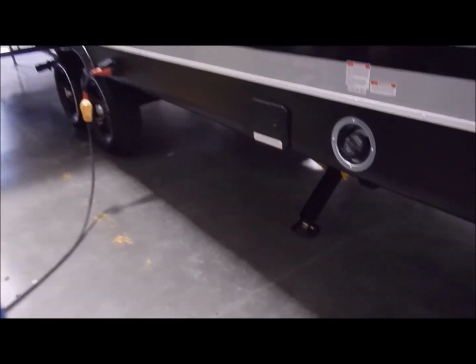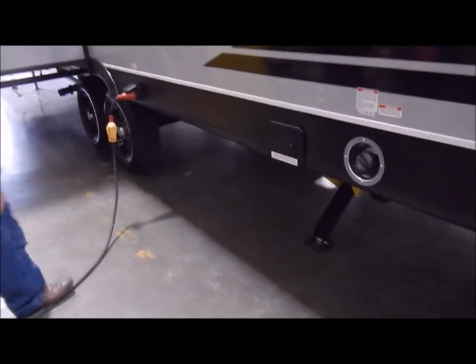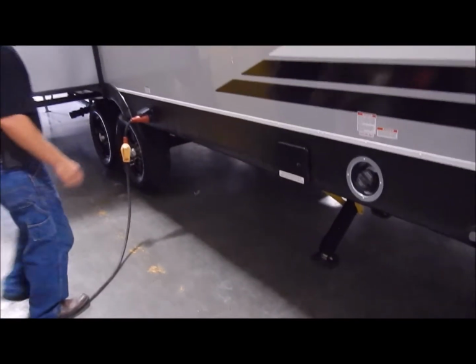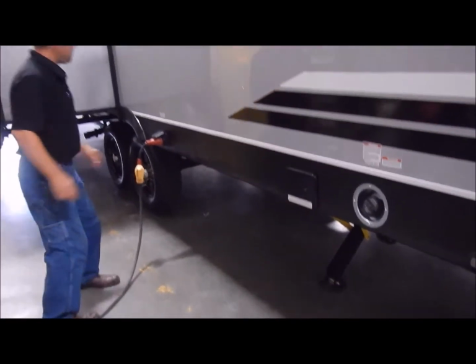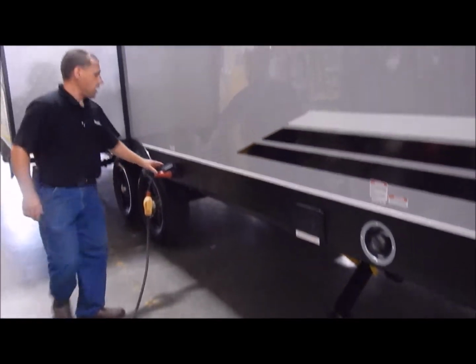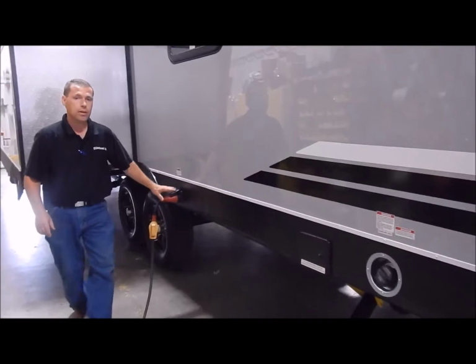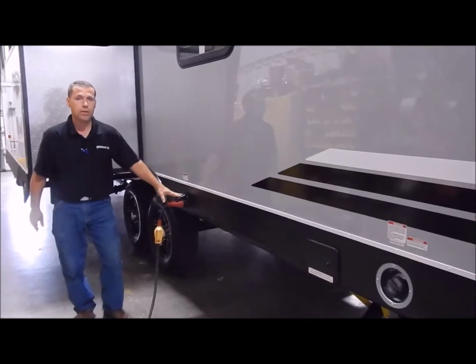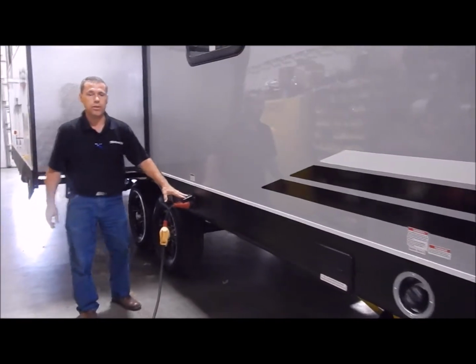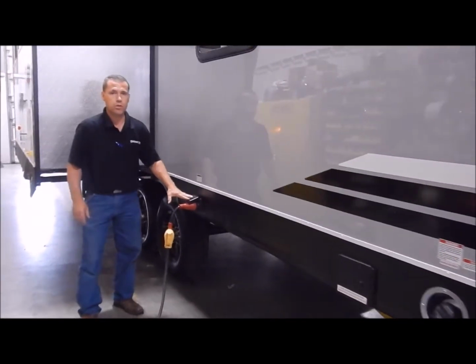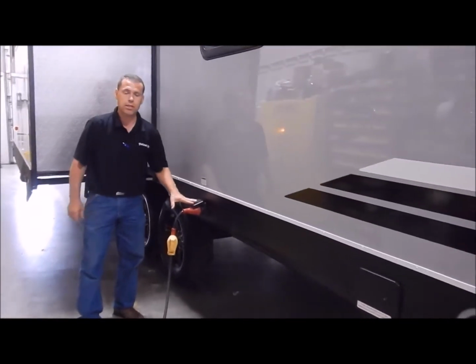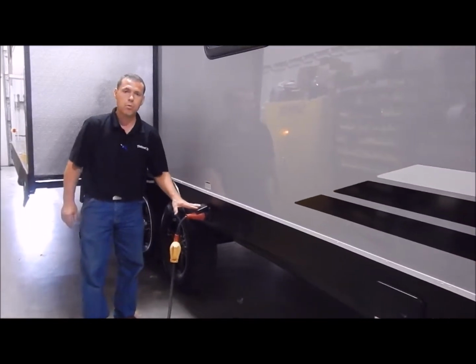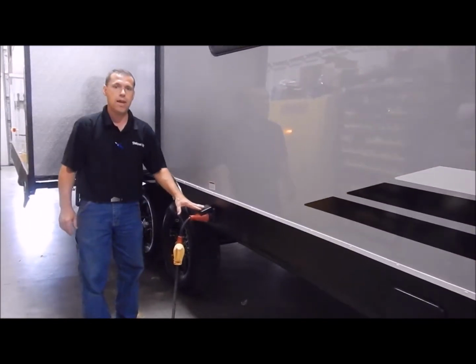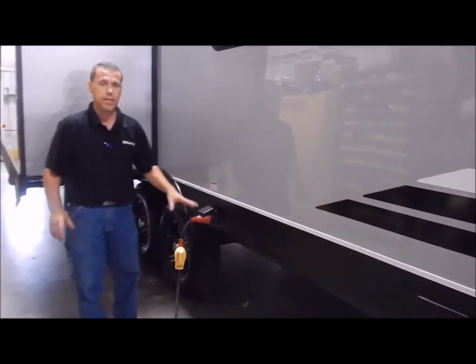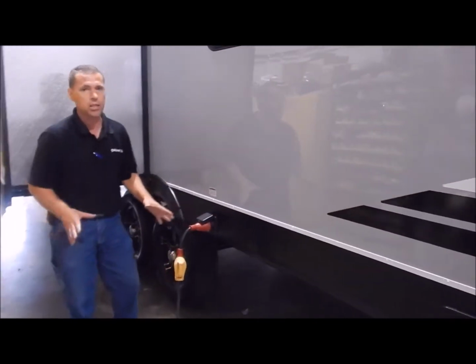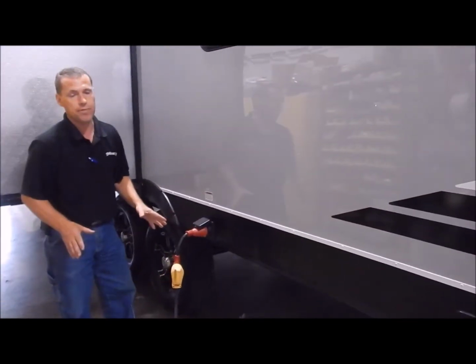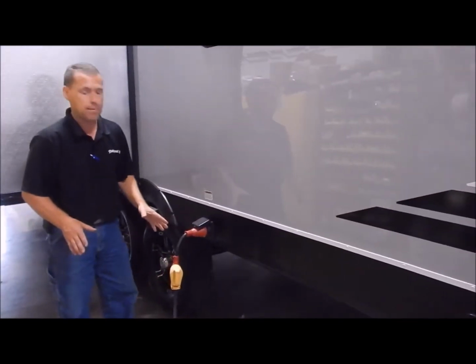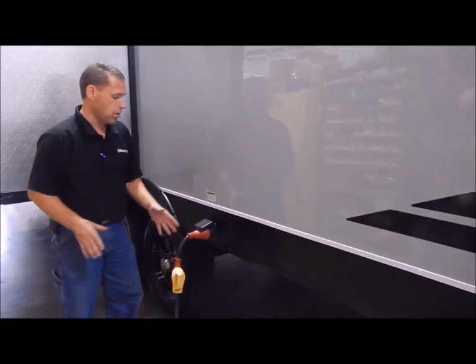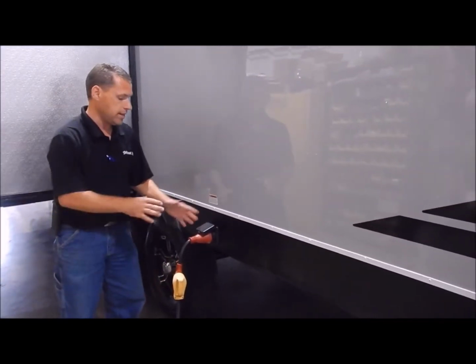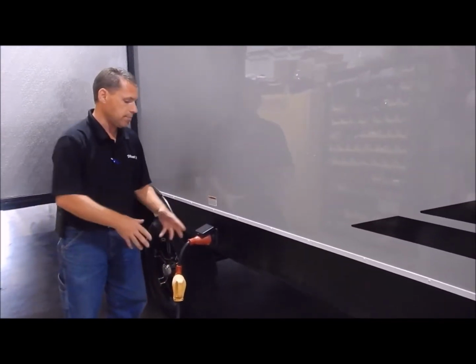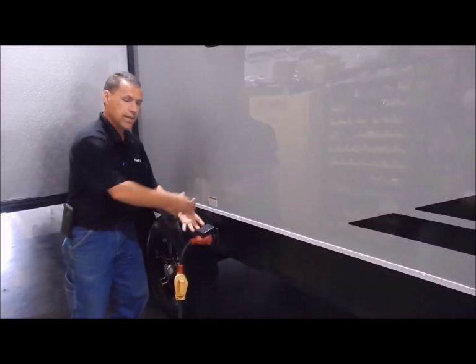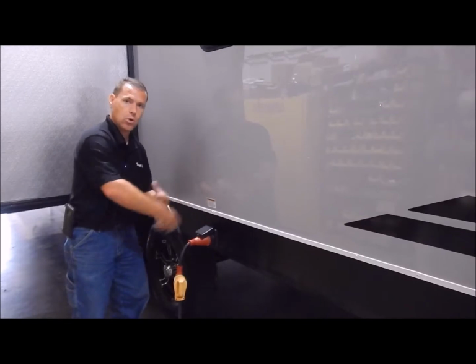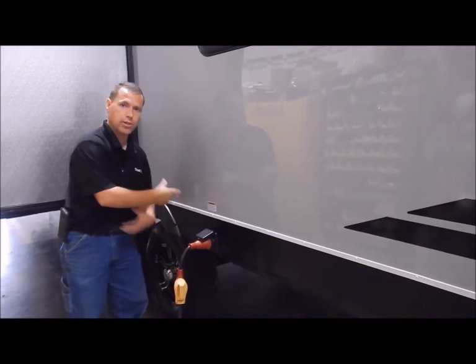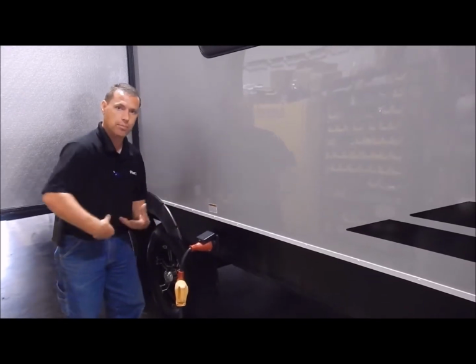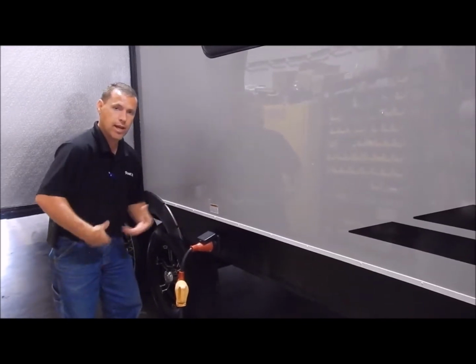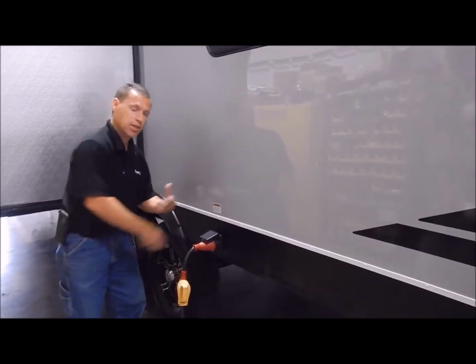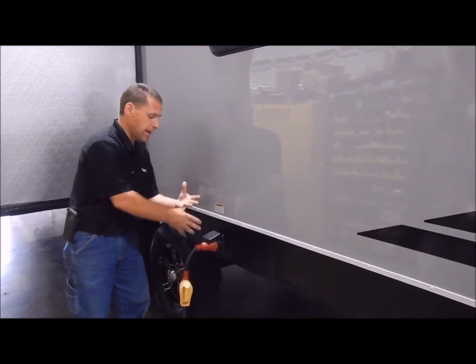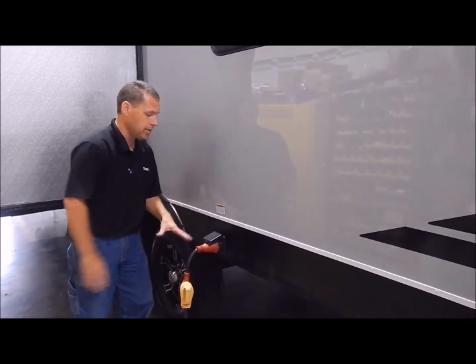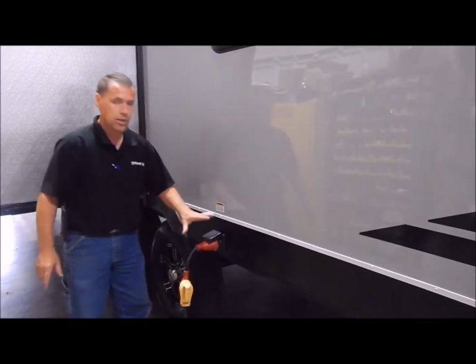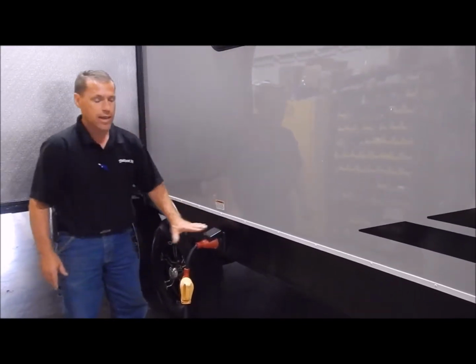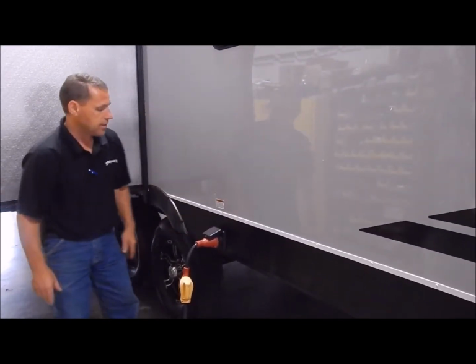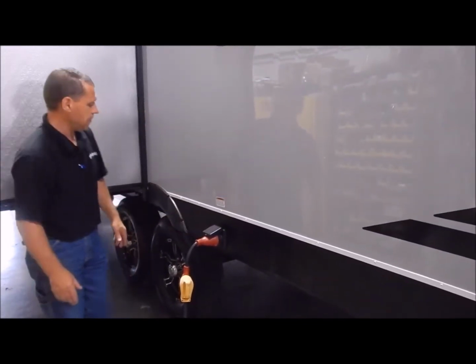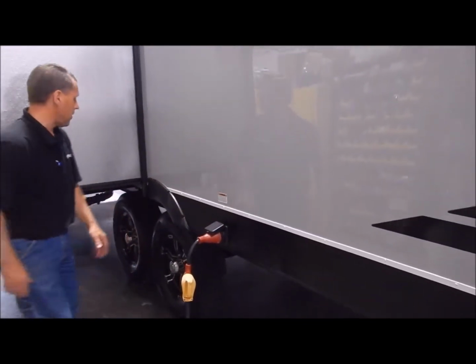This is a 50-amp unit. It does come with a detachable 50-amp cord that is separate — it's not a cord that you're trying to pull out and shove back in. So that is a nice feature.